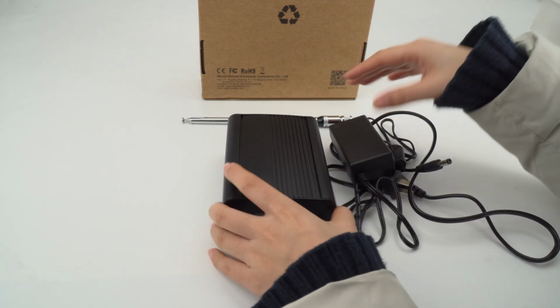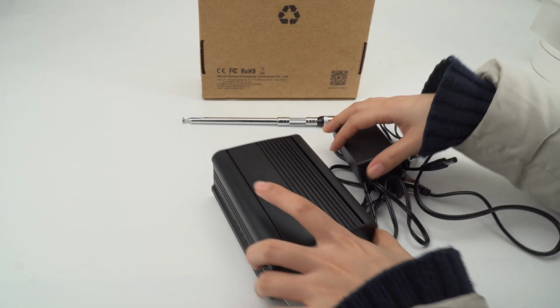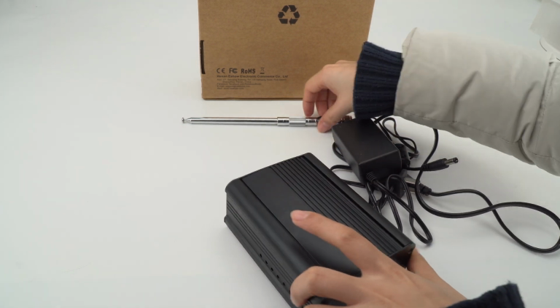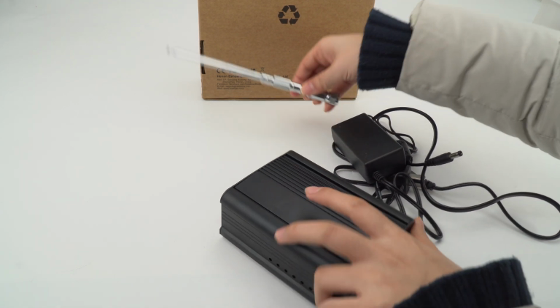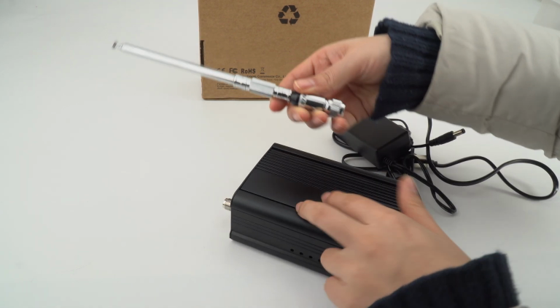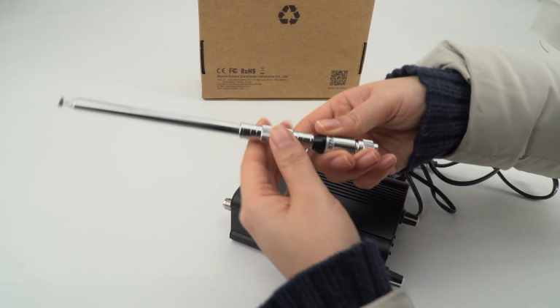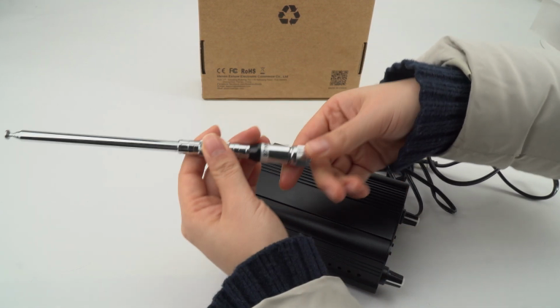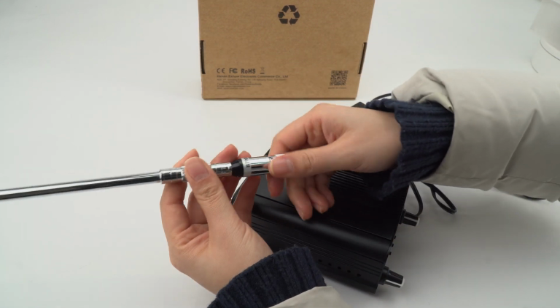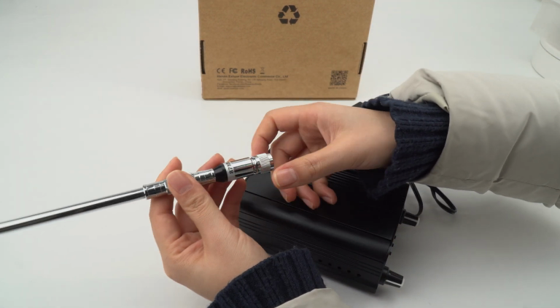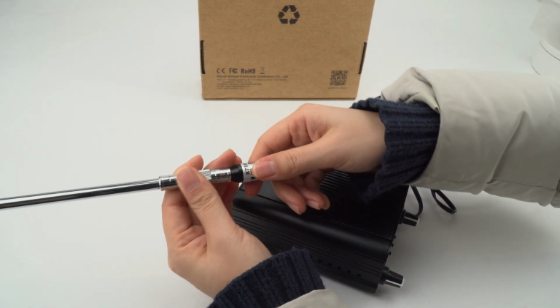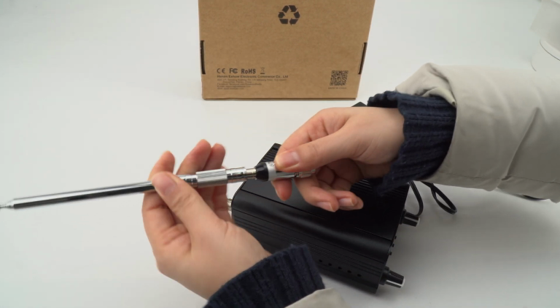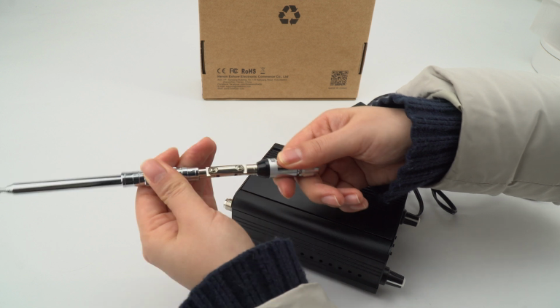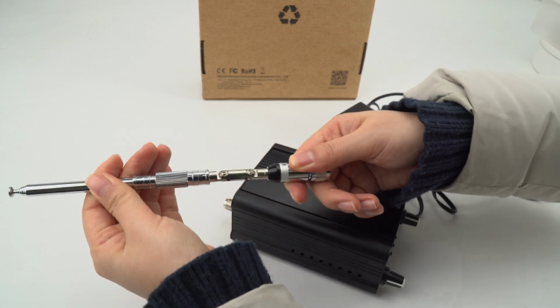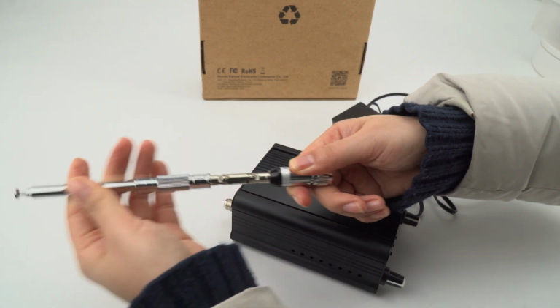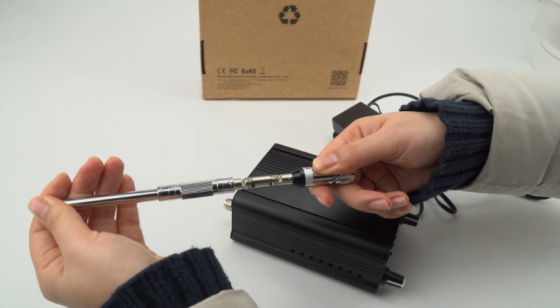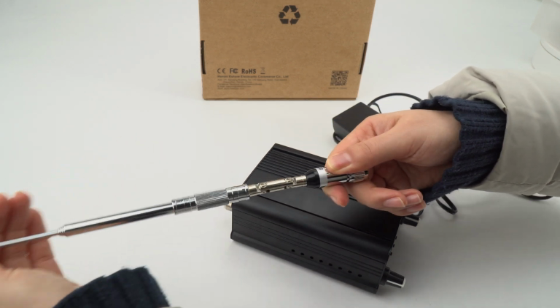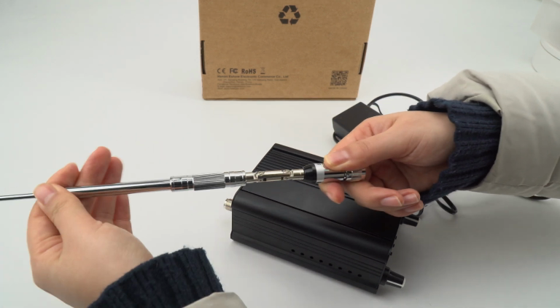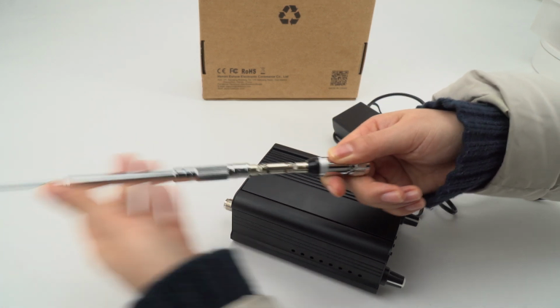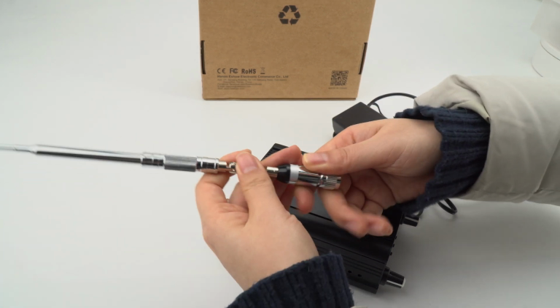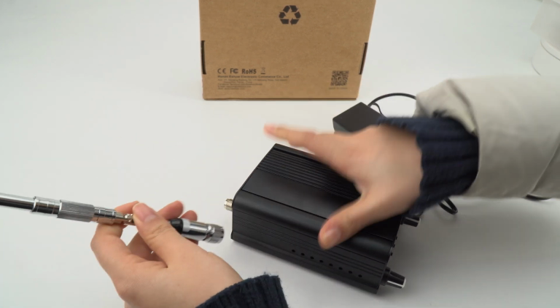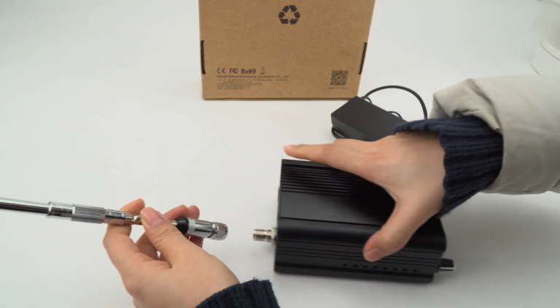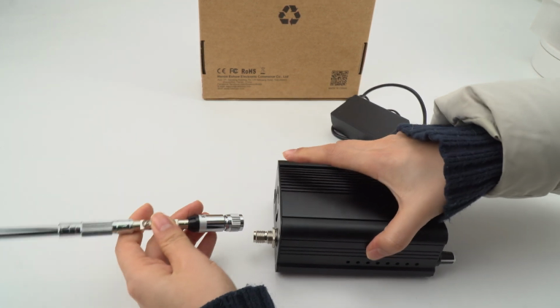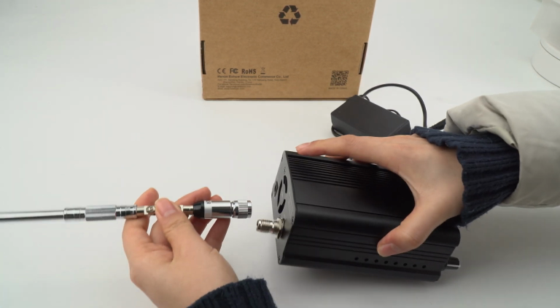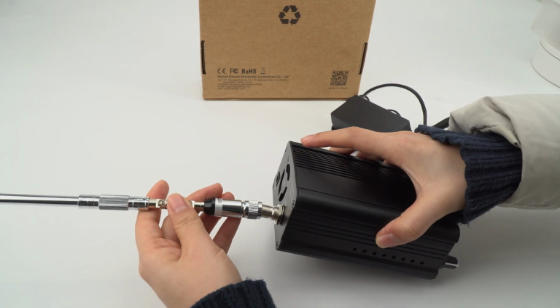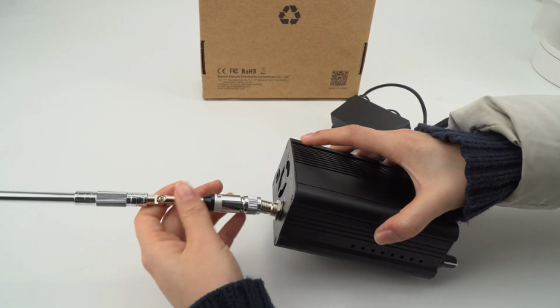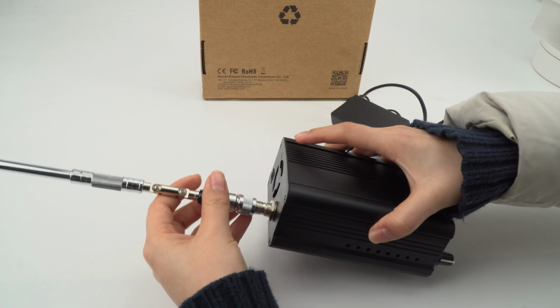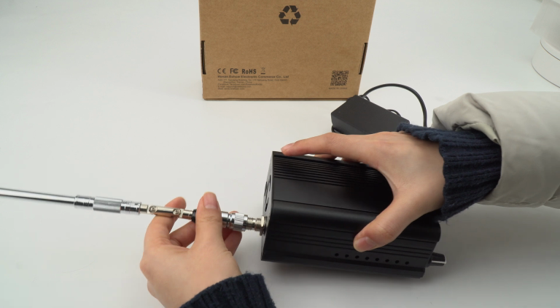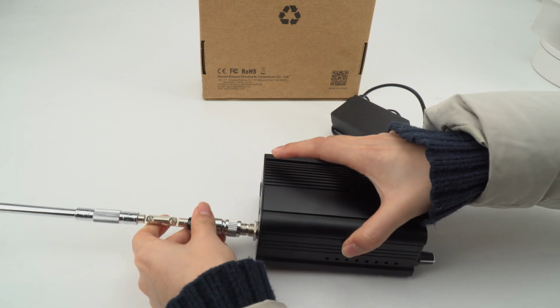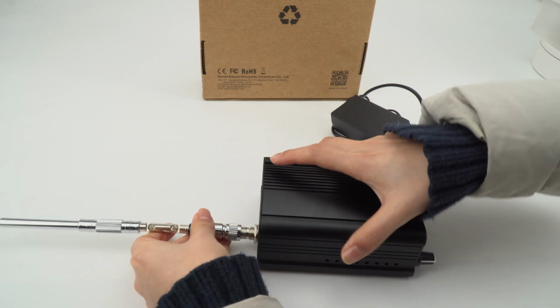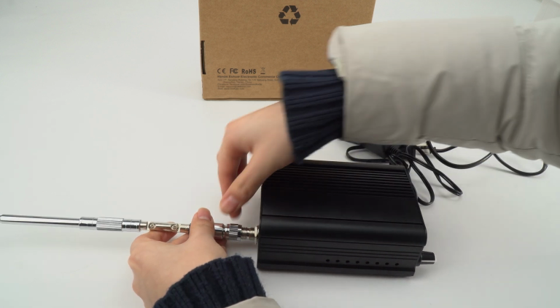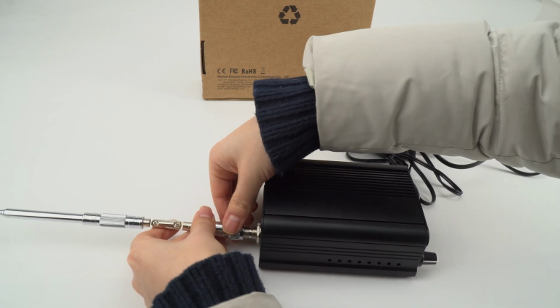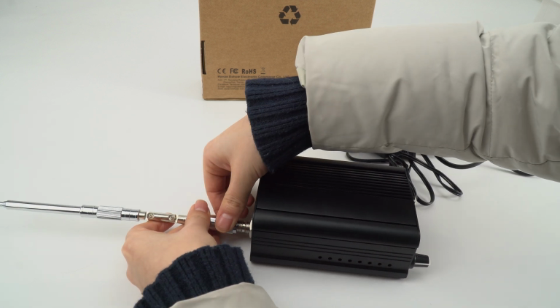First we need to connect the antenna. It's very important. If you don't connect the antenna before you power on, it may damage the transmitter.